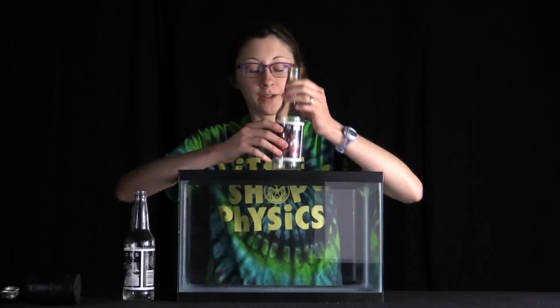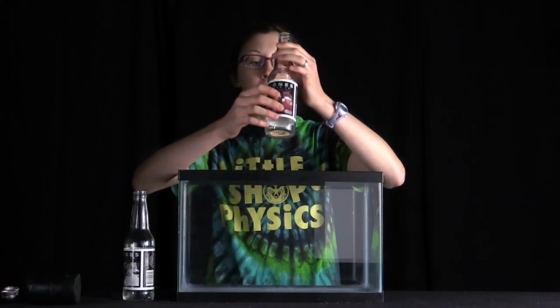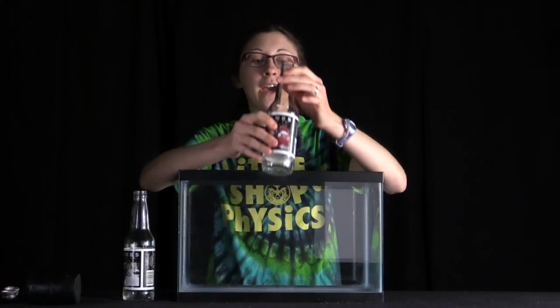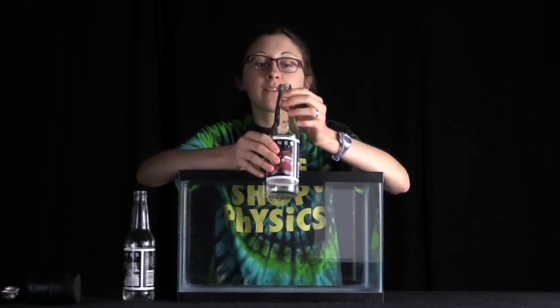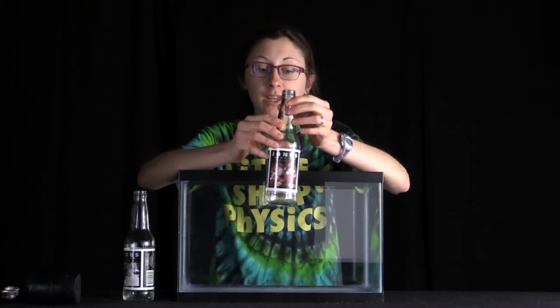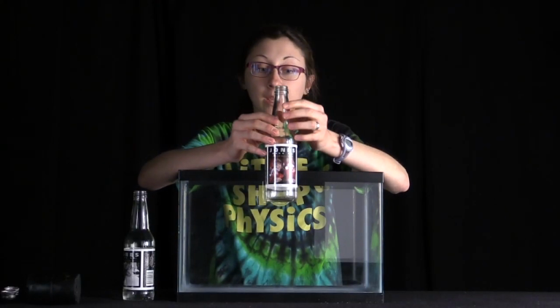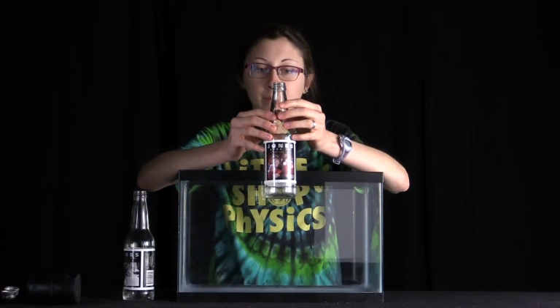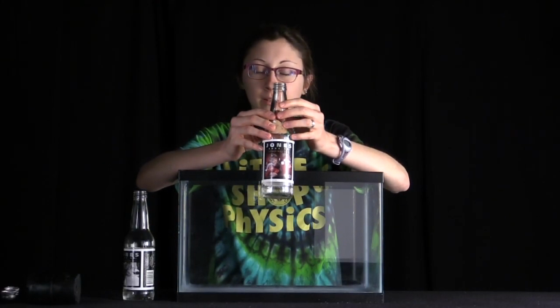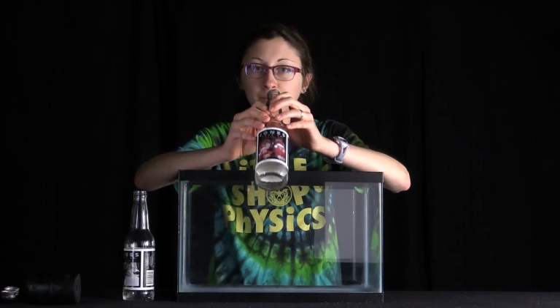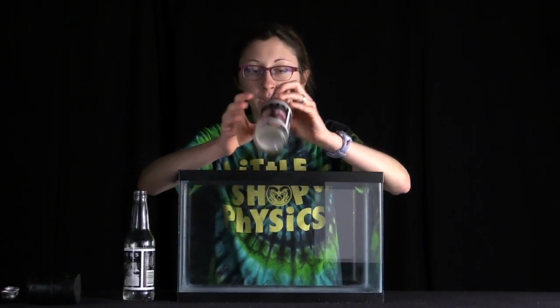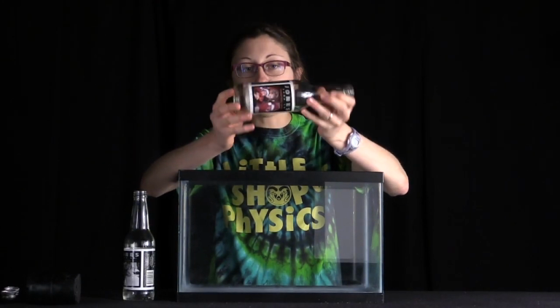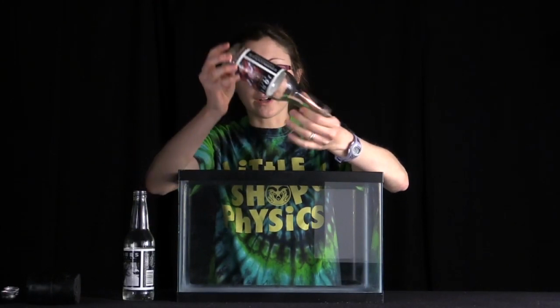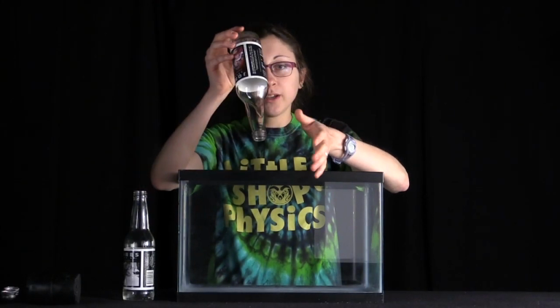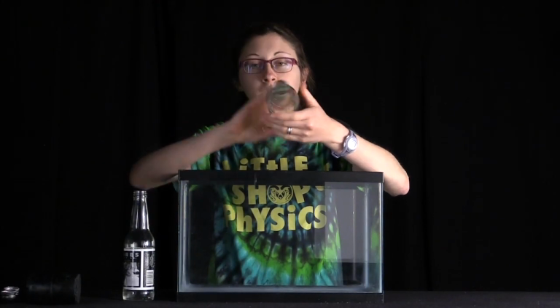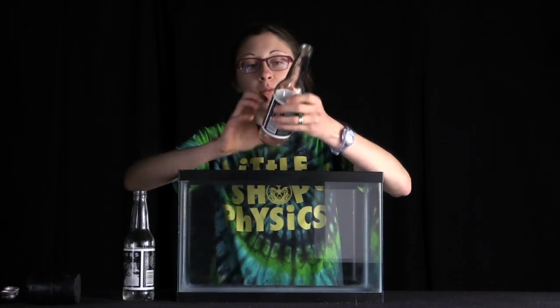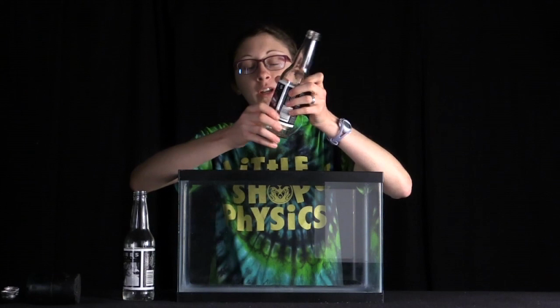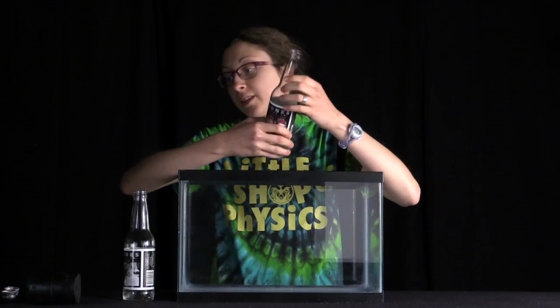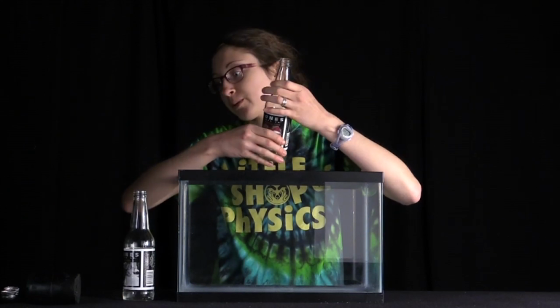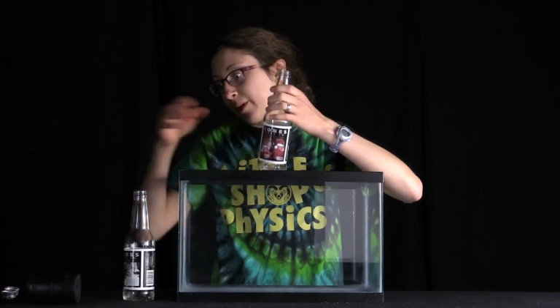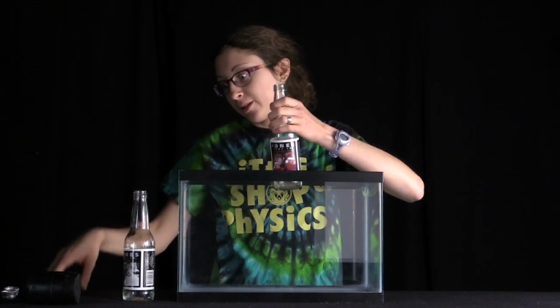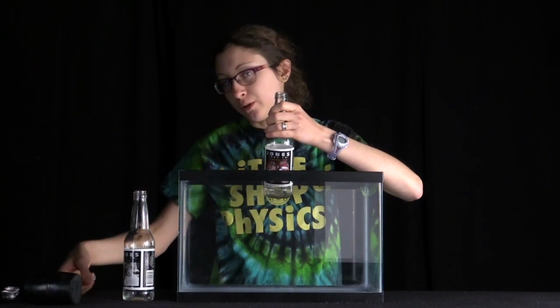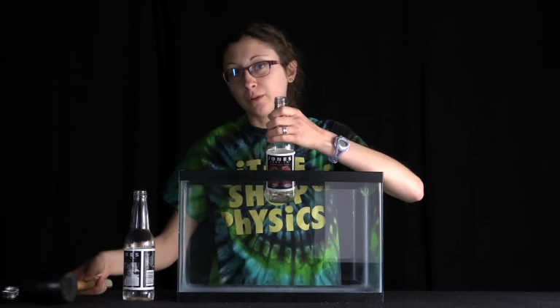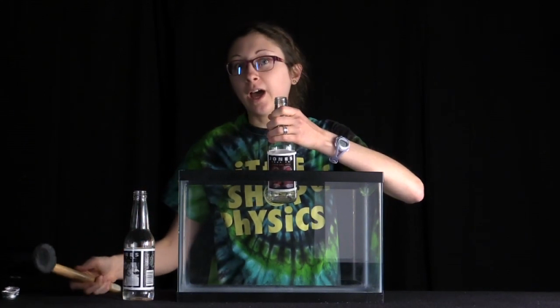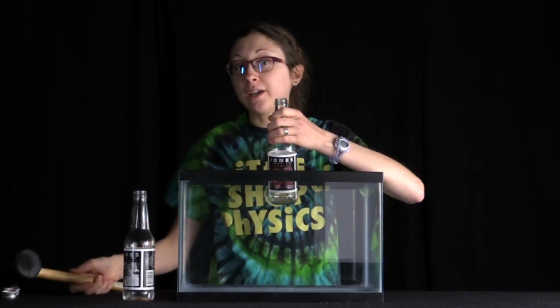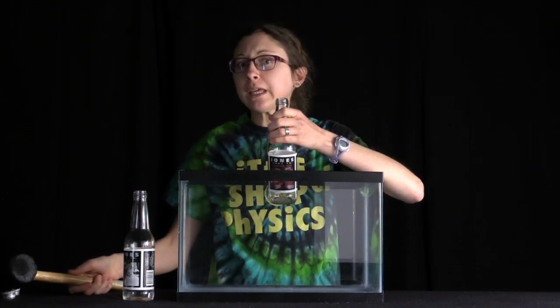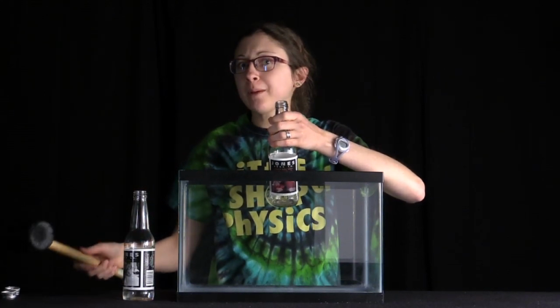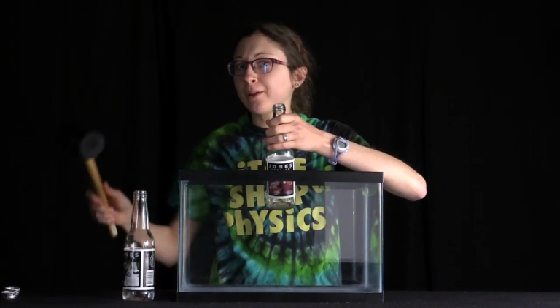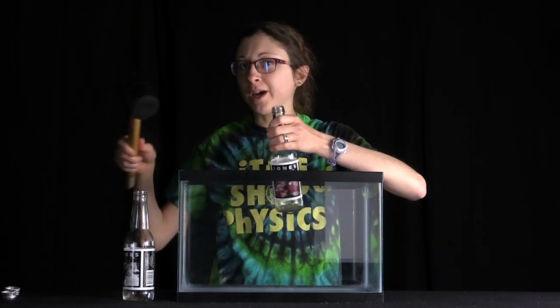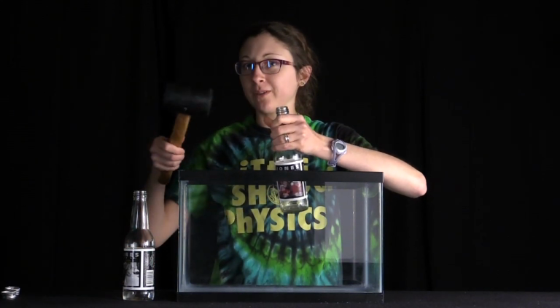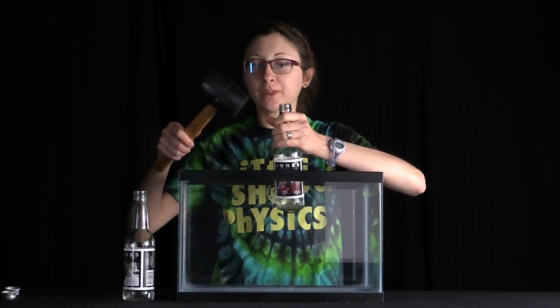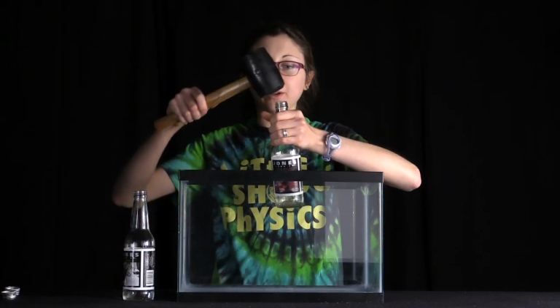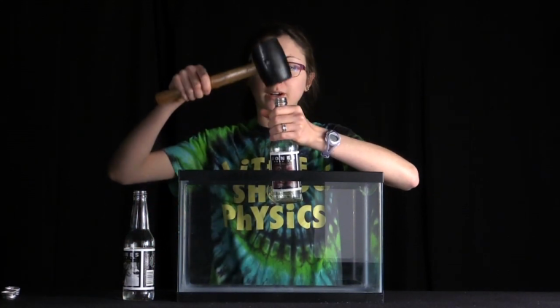So here I have an empty bottle with no water, and we're going to hit this with the mallet to show you I really can't blow out the bottom of it without any water.